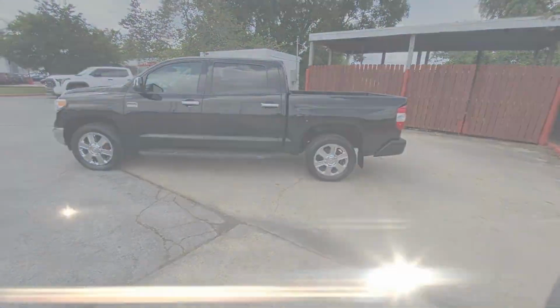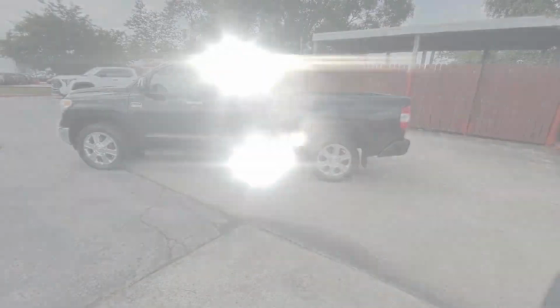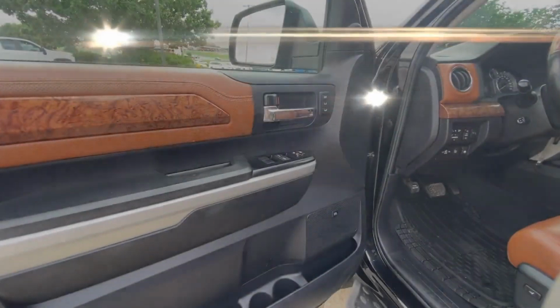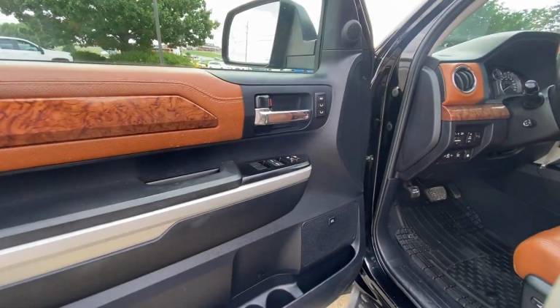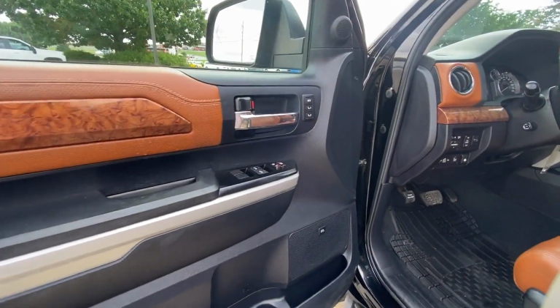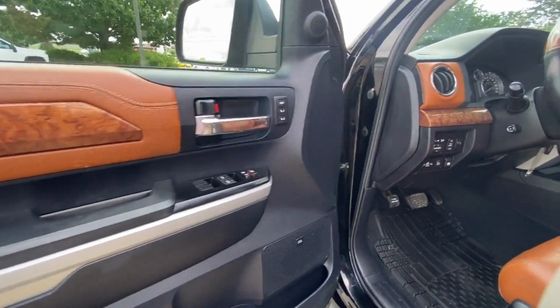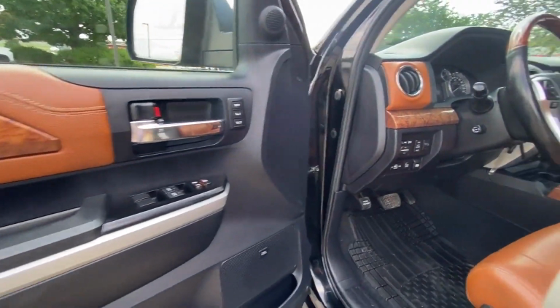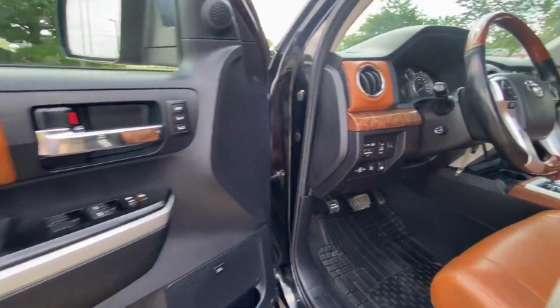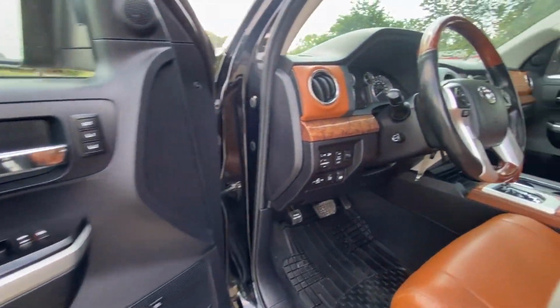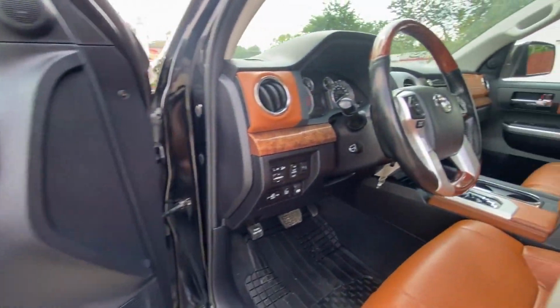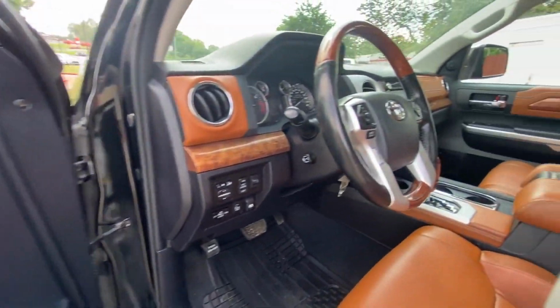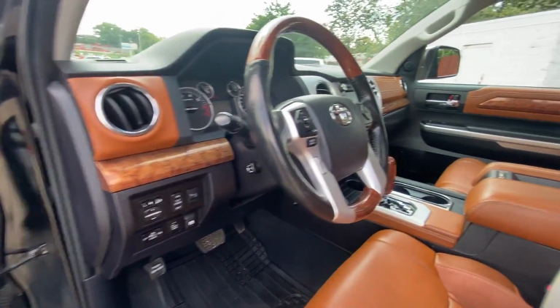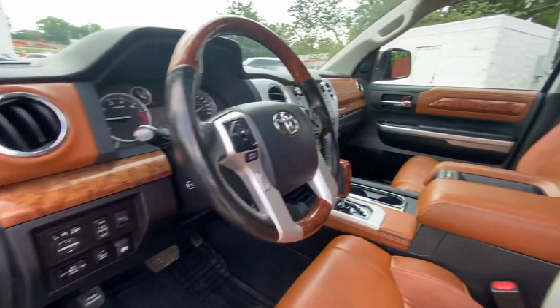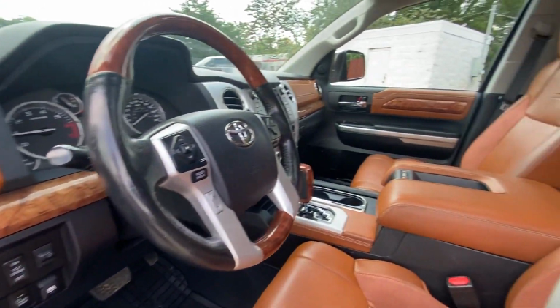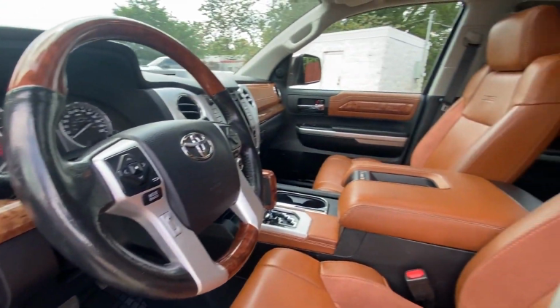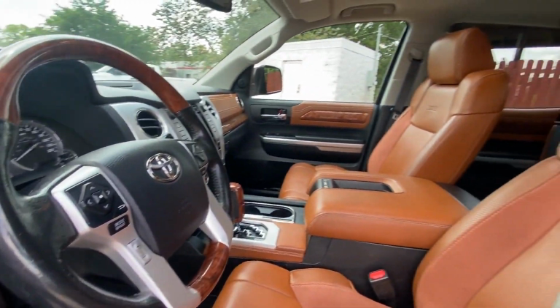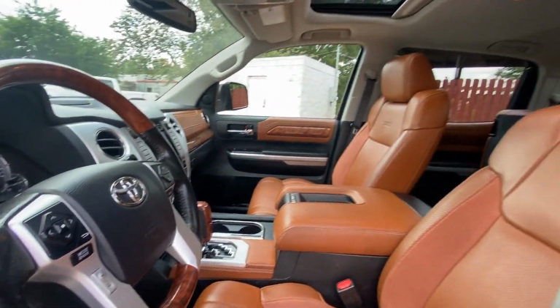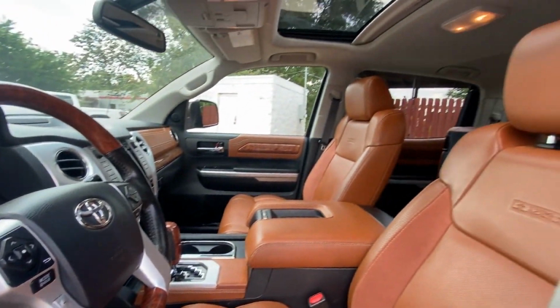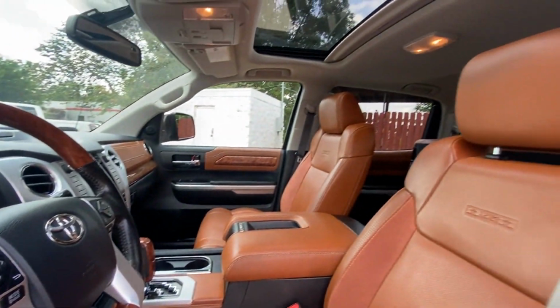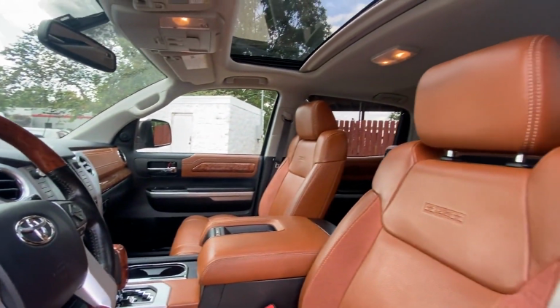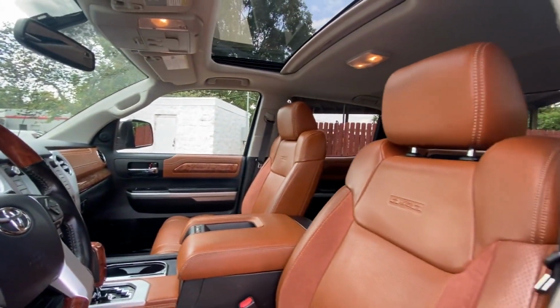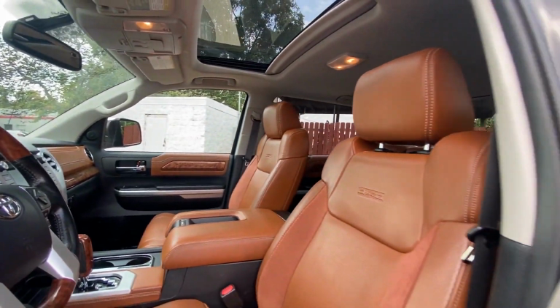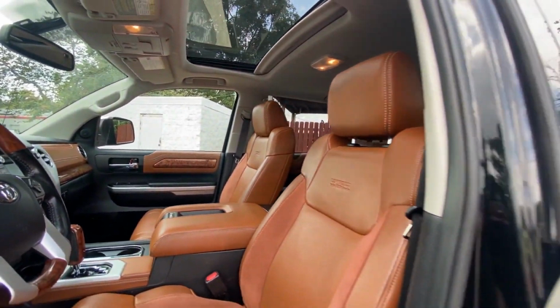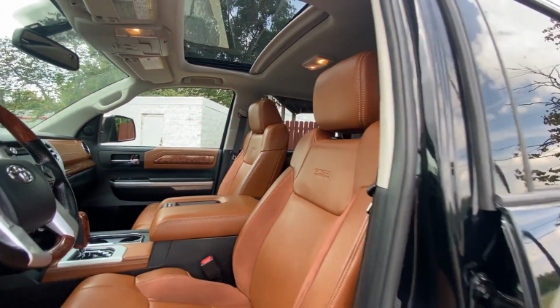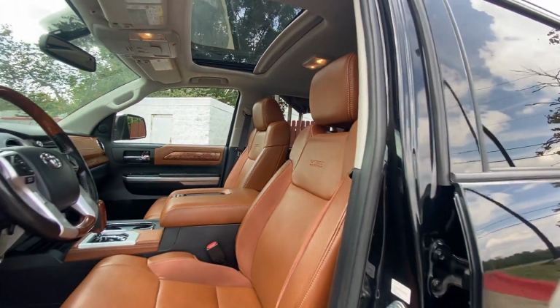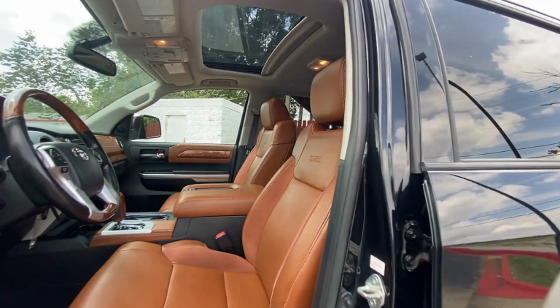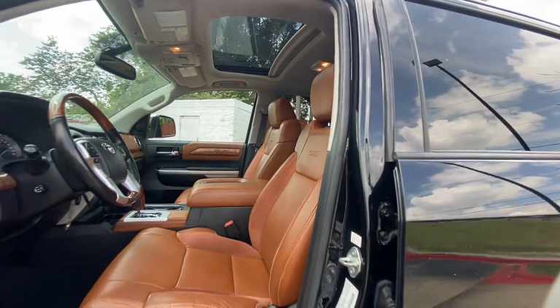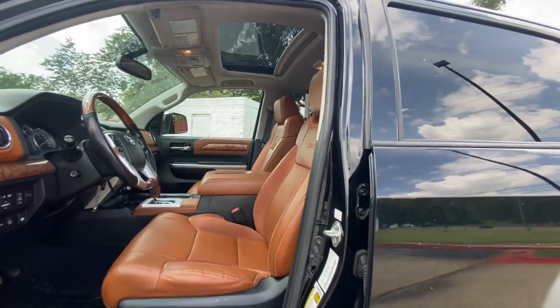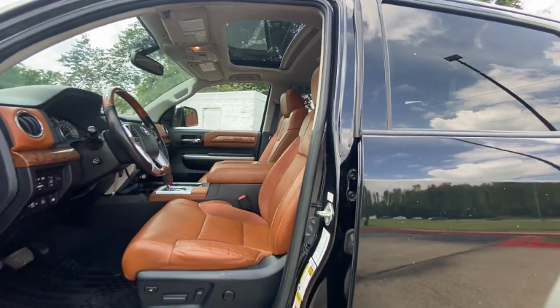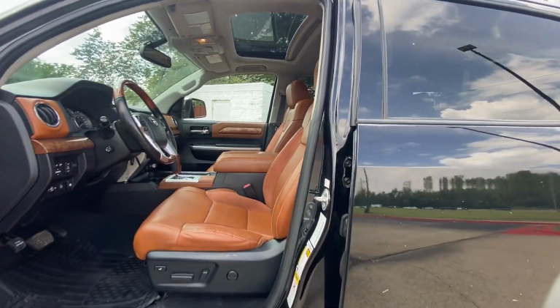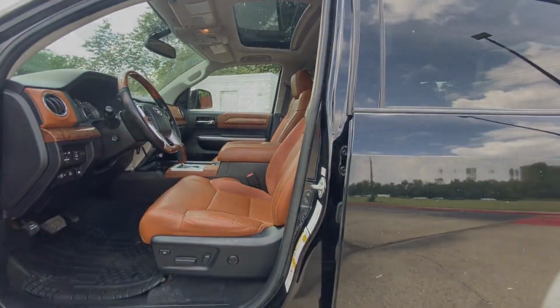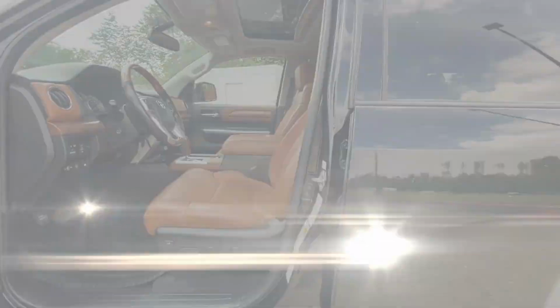Heated side view mirrors, leather seats, moonroof, backup camera, passenger seat adjustable lumbar support, memory seat, cooled front seats.